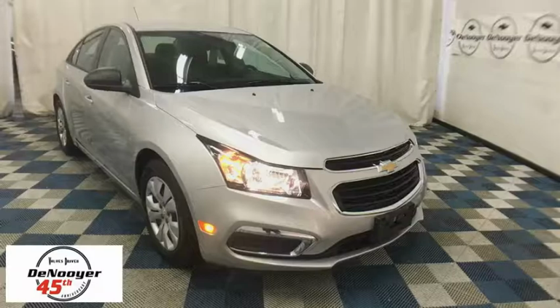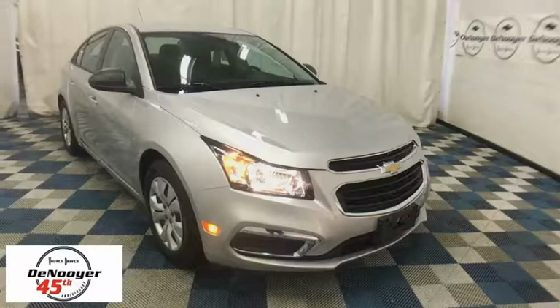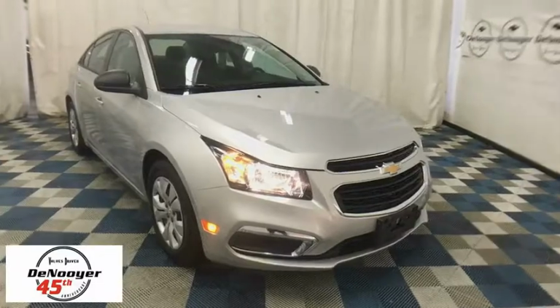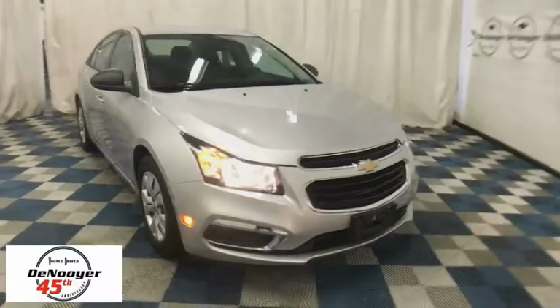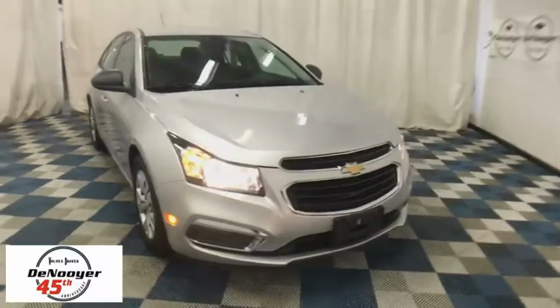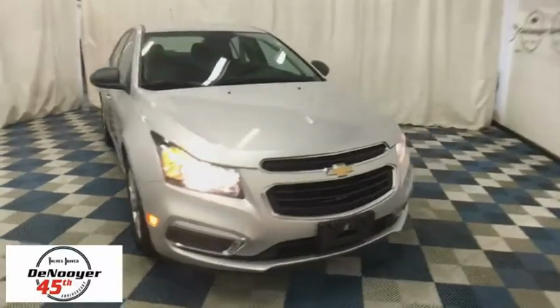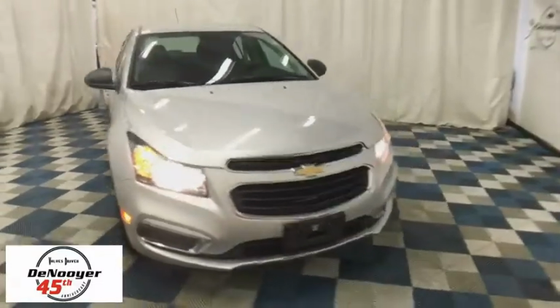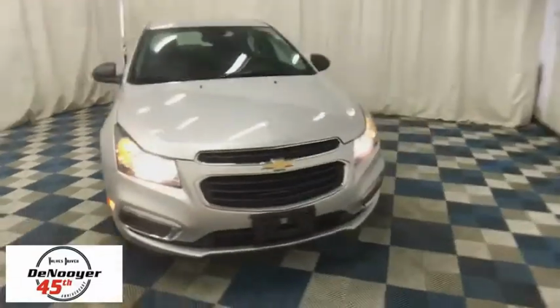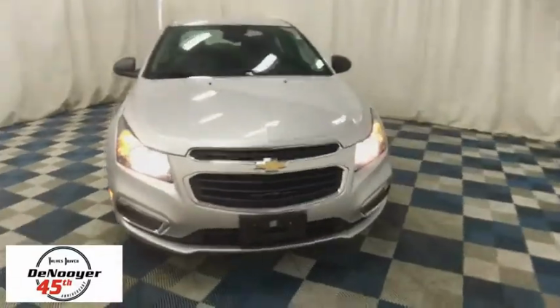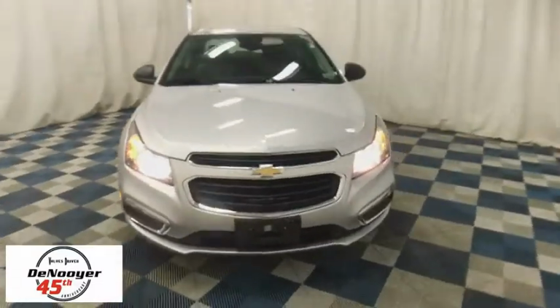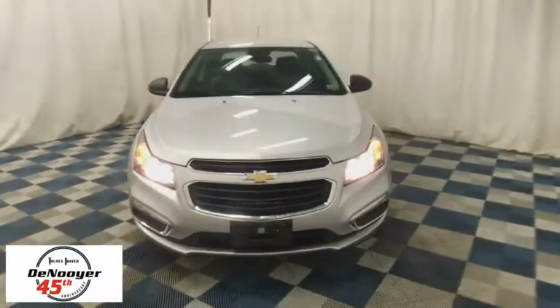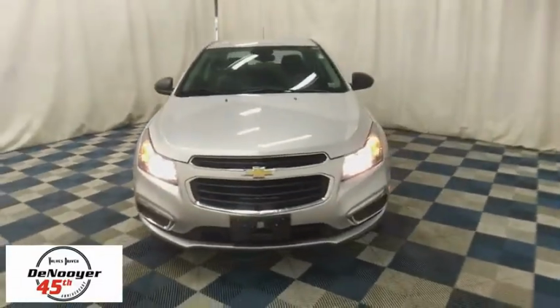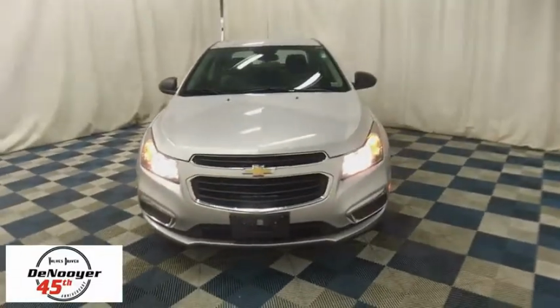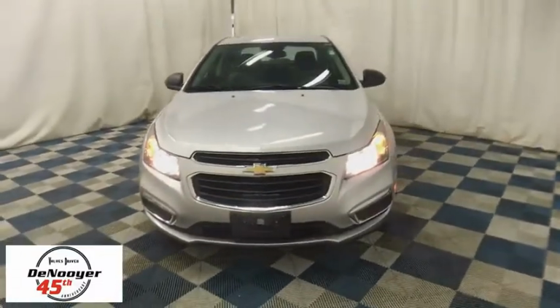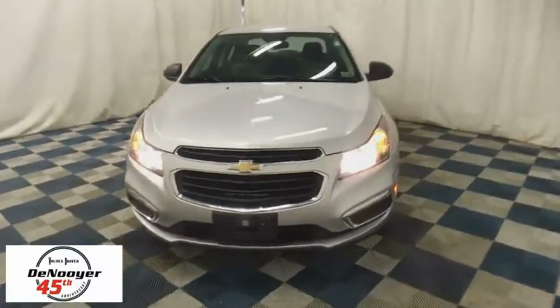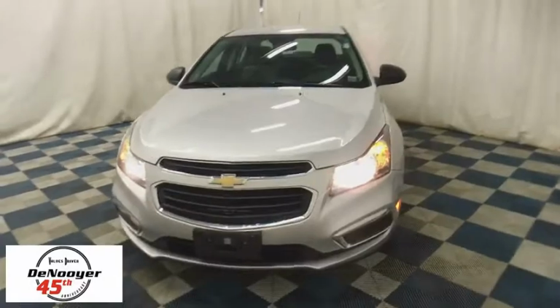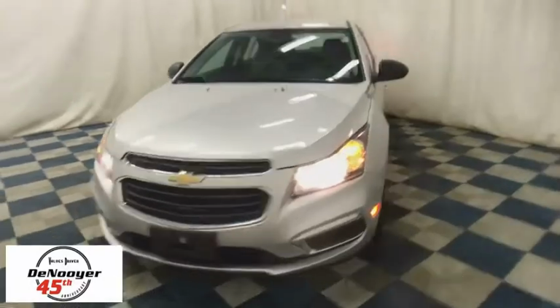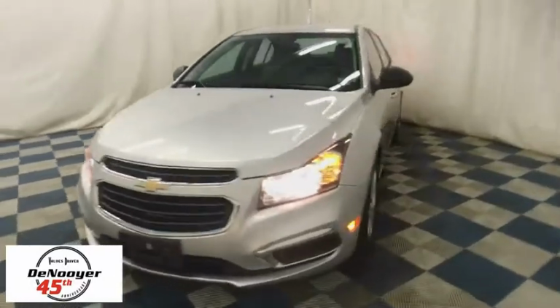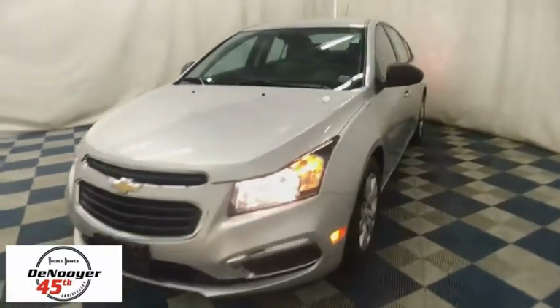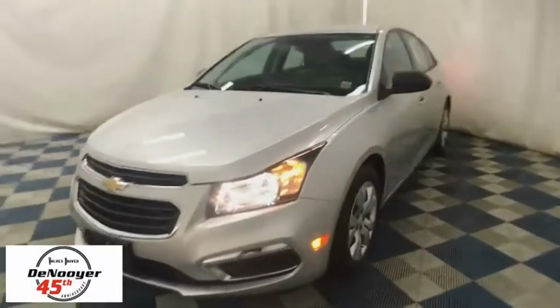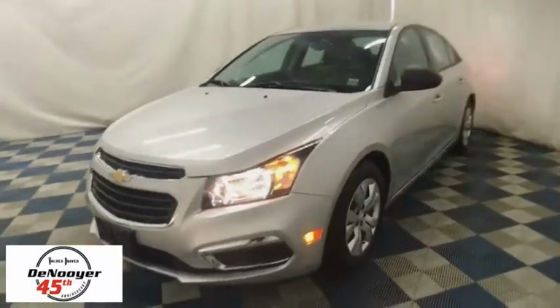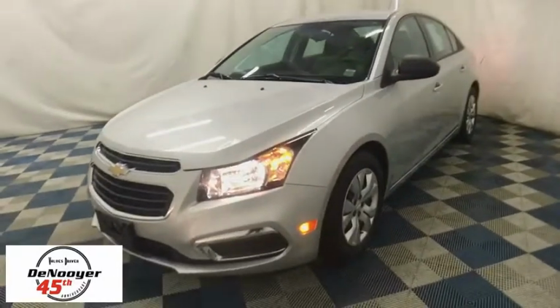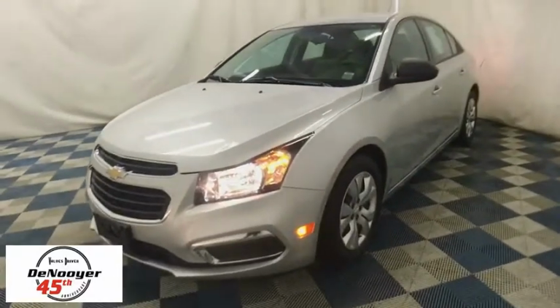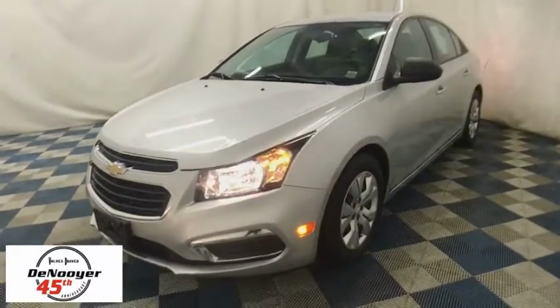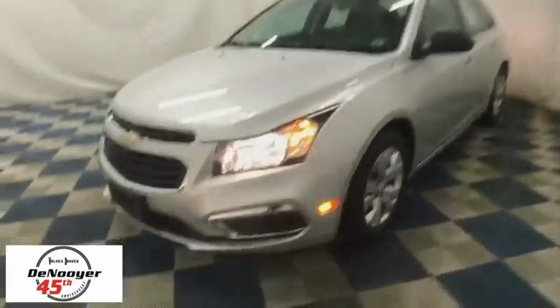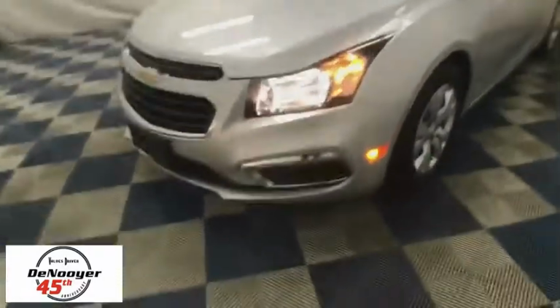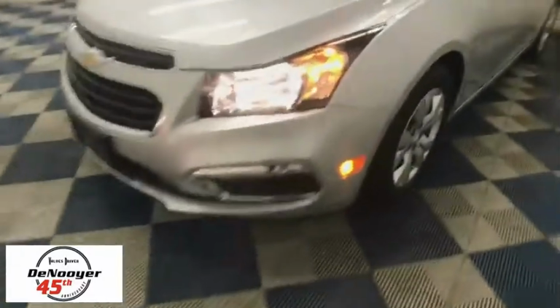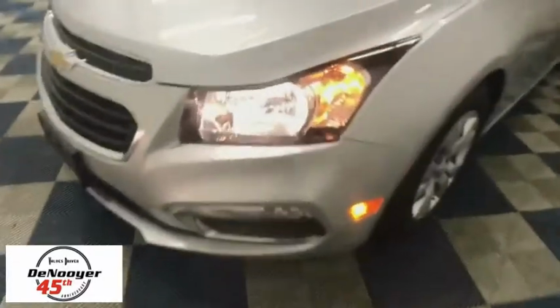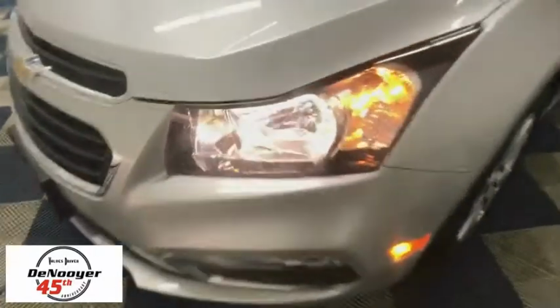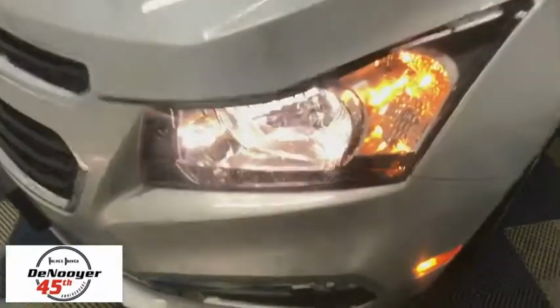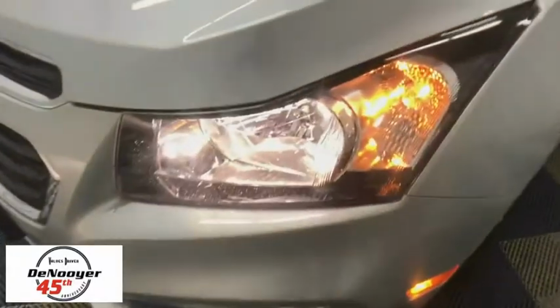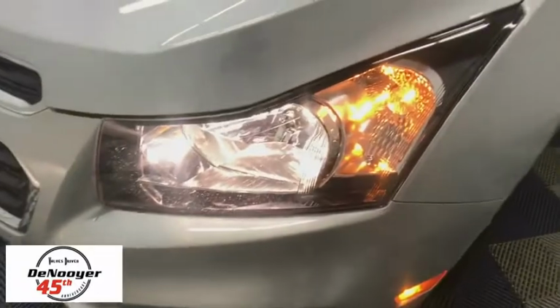The 2015 Chevrolet Cruze. The Cruze Blueprint calls for more than you'd expect. This vehicle has less than 25,000 miles. Here are some of this vehicle's great options.